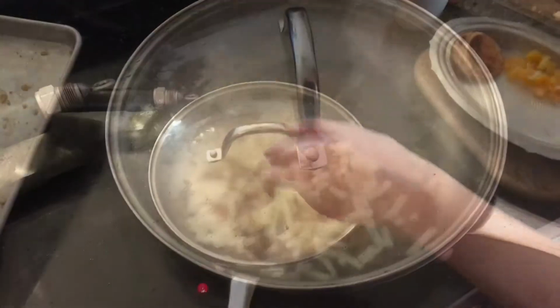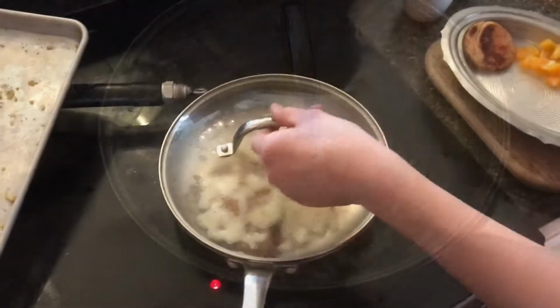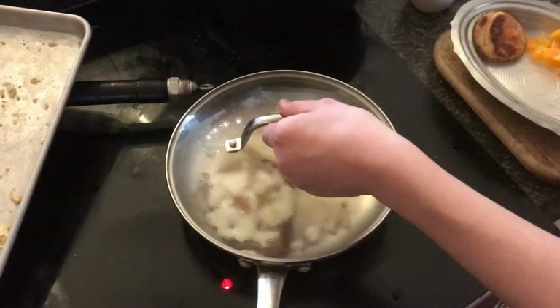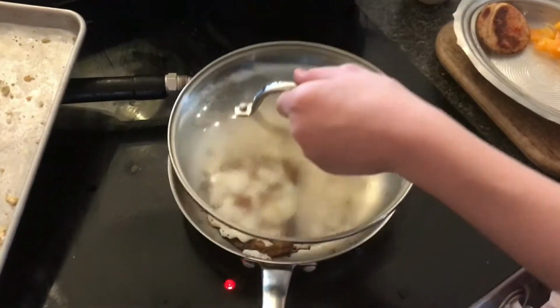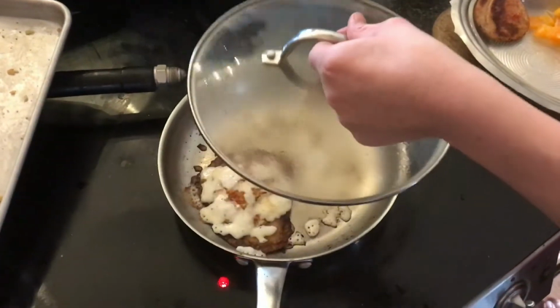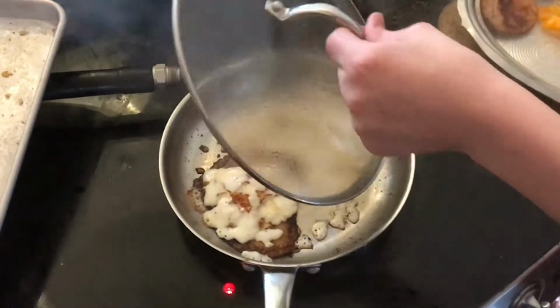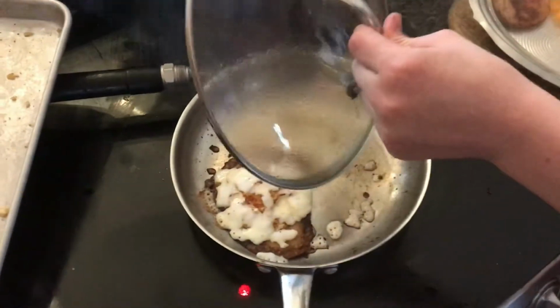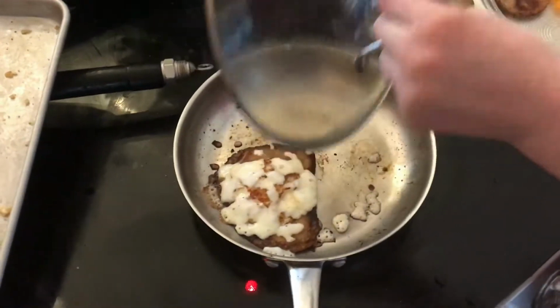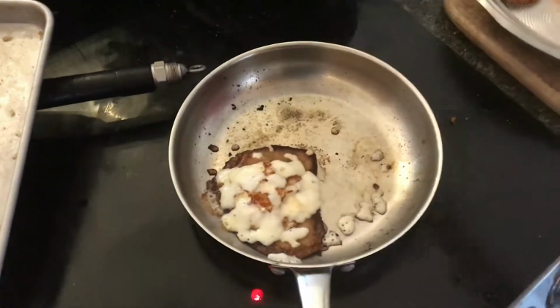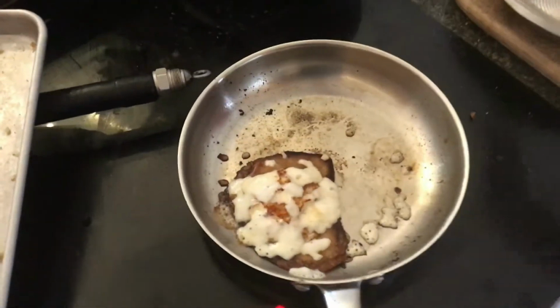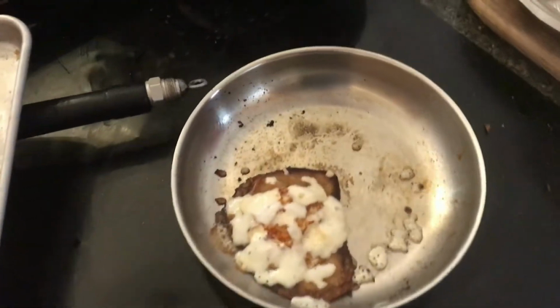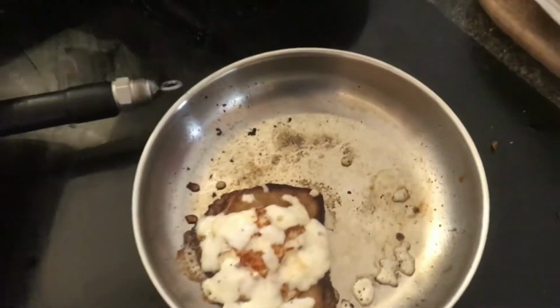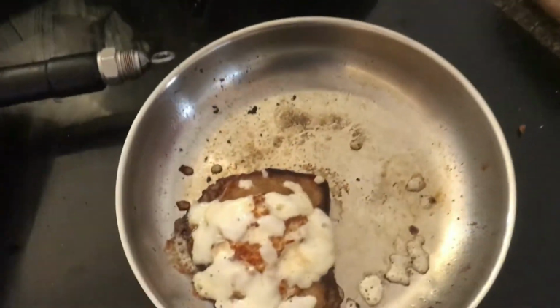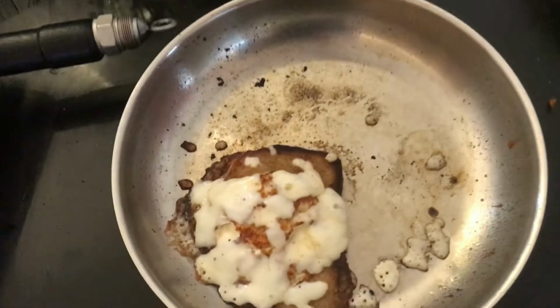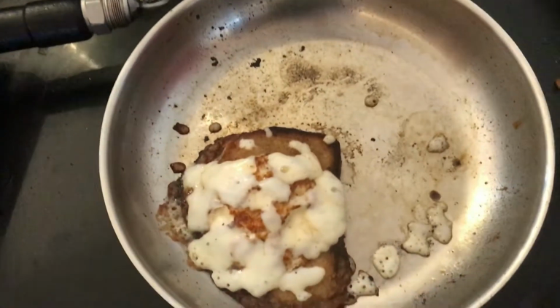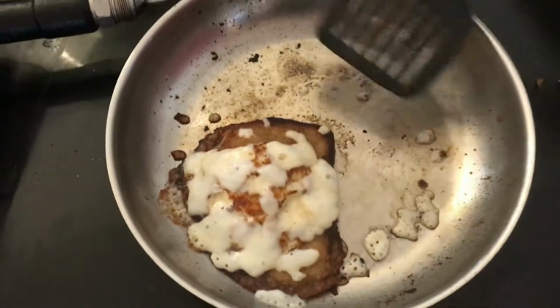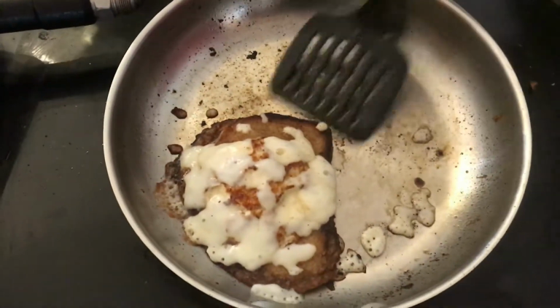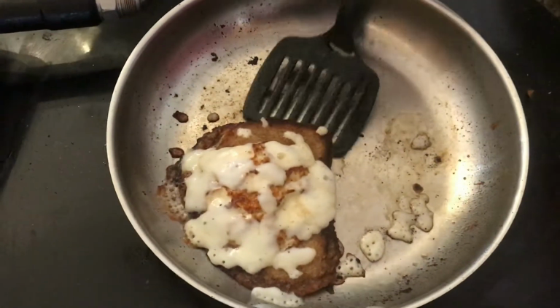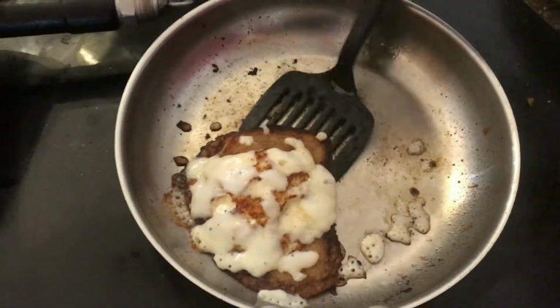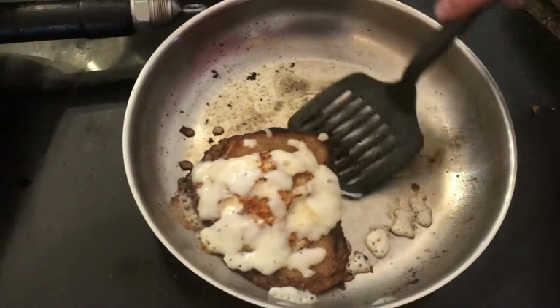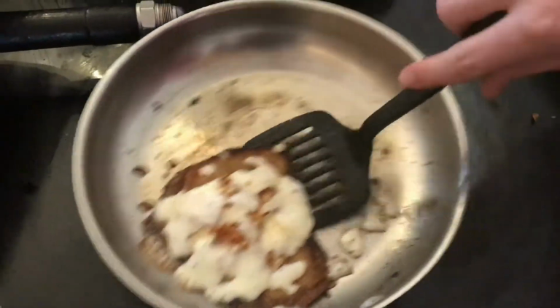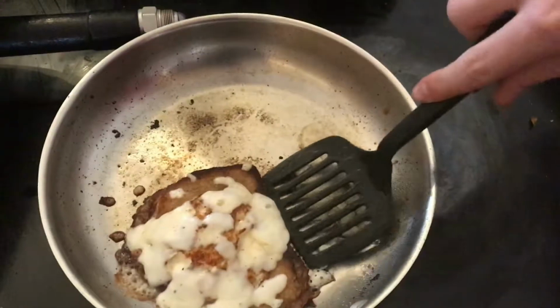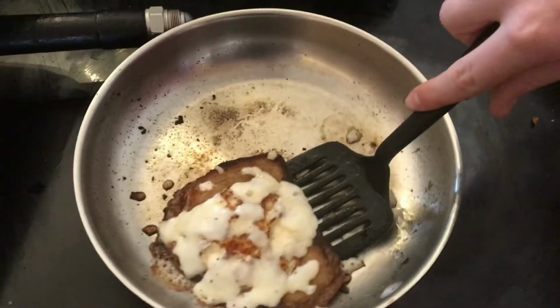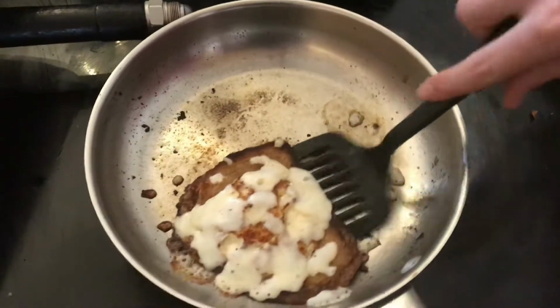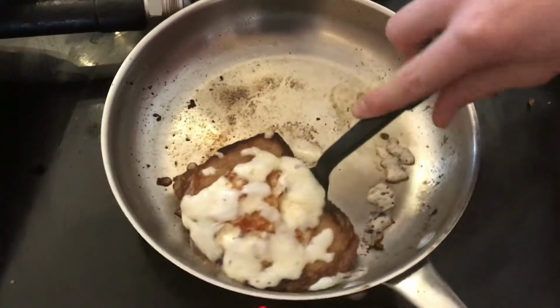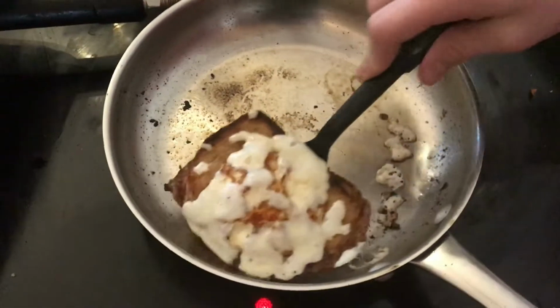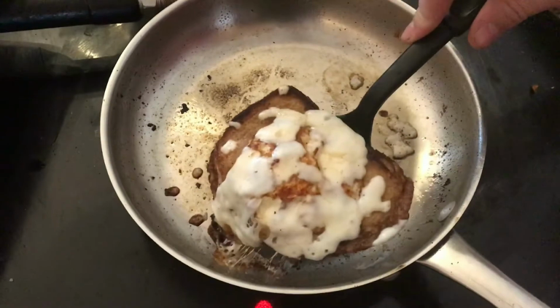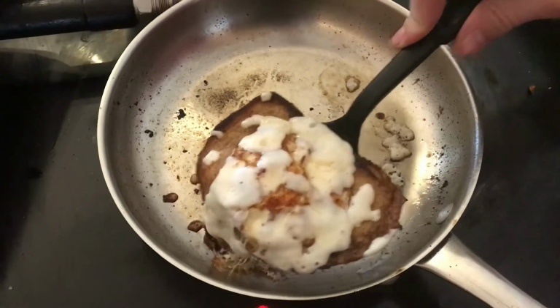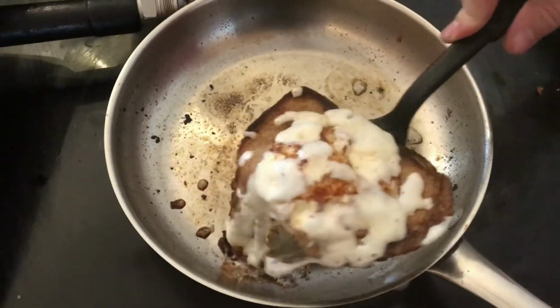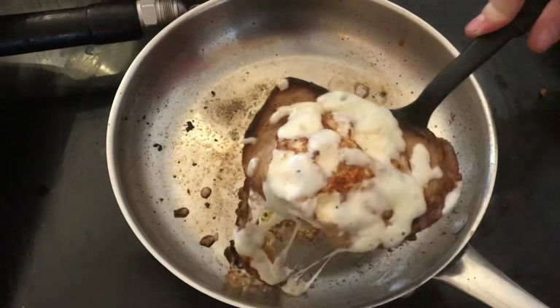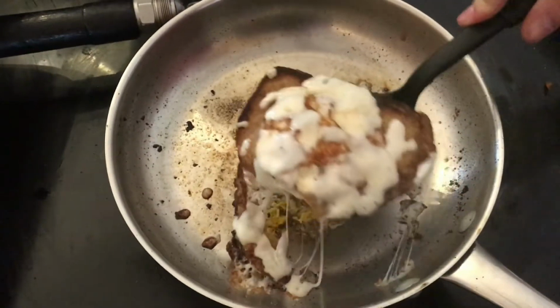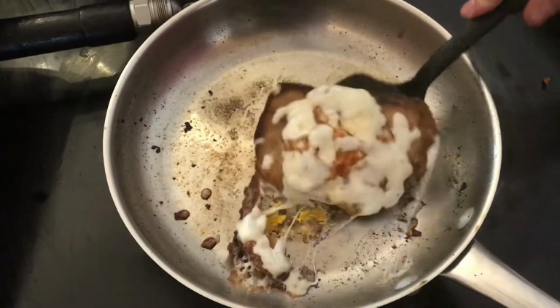Okay, so we can go ahead and take off the lid and go ahead and take it out. This recipe has been around for a really long time.